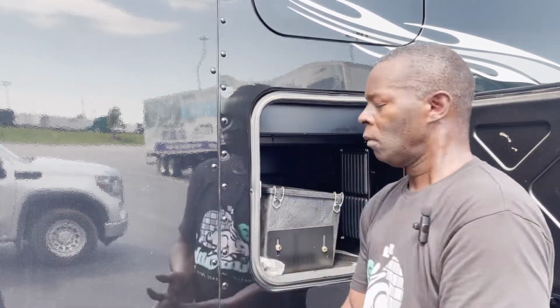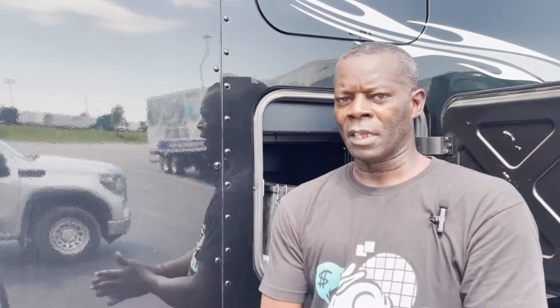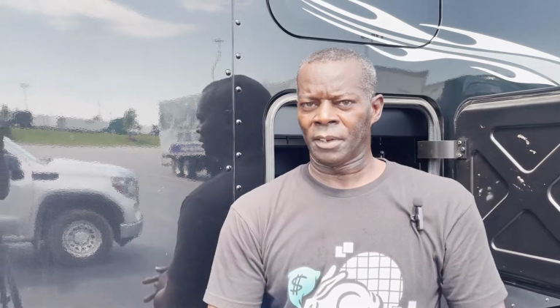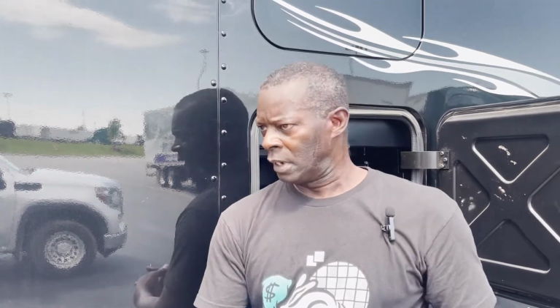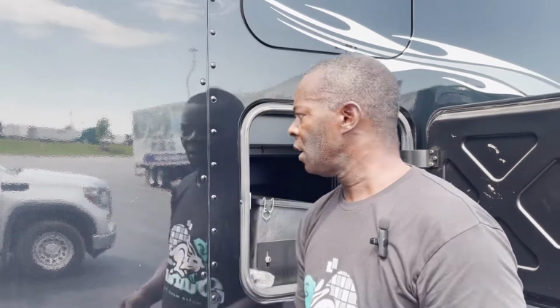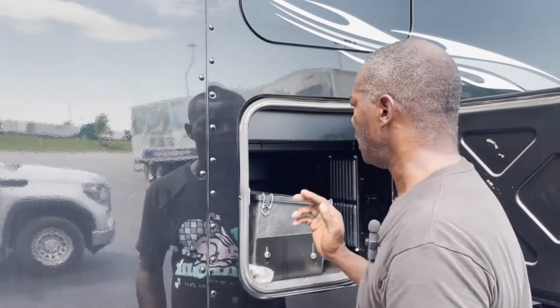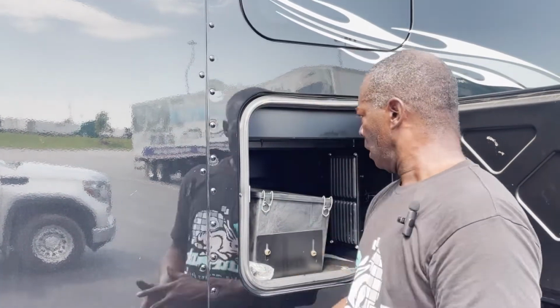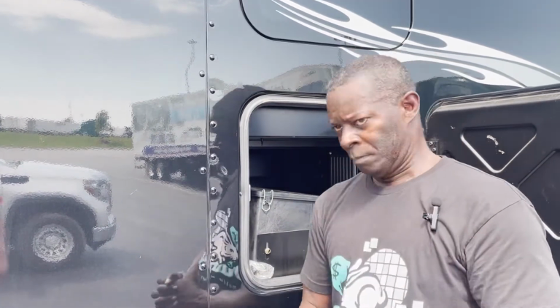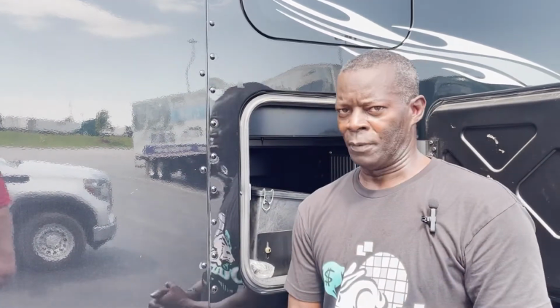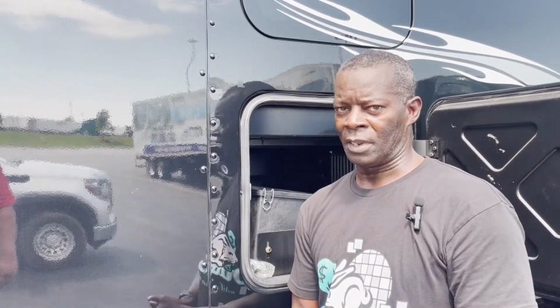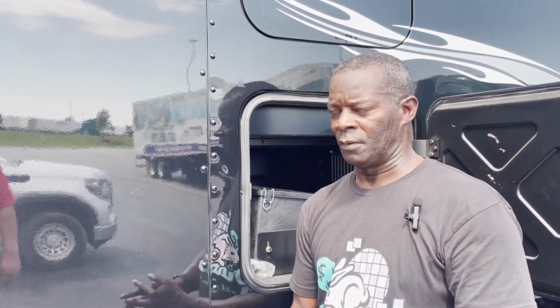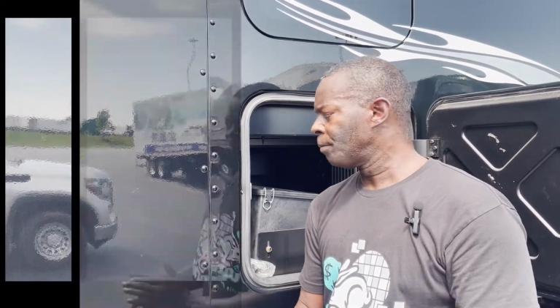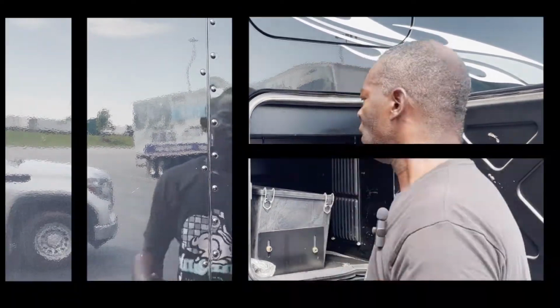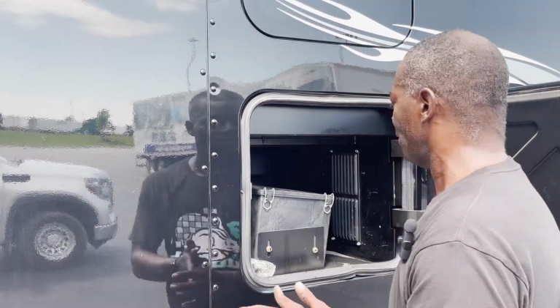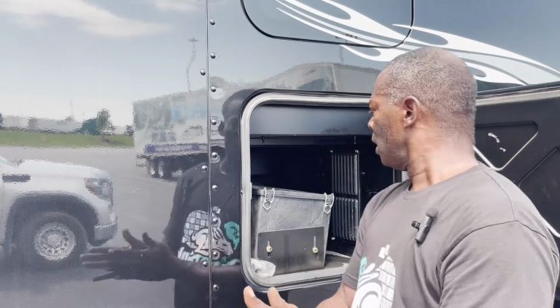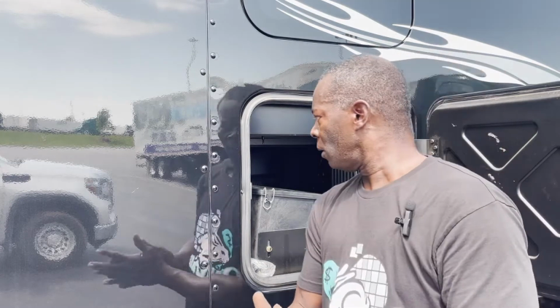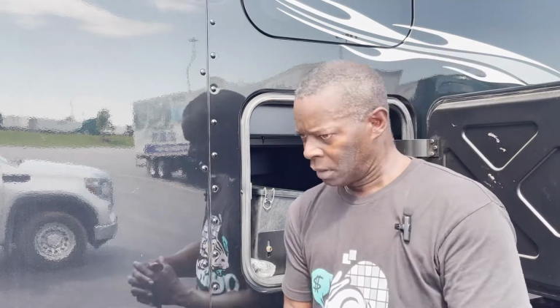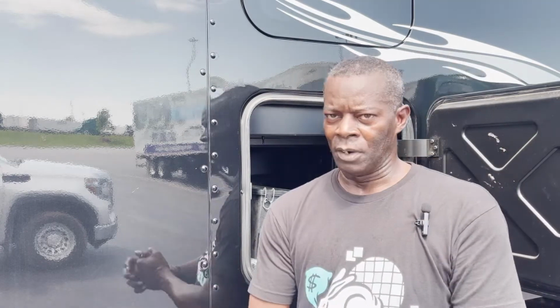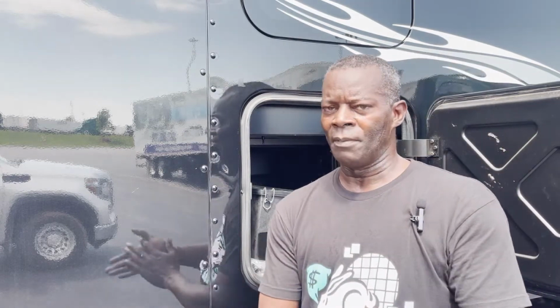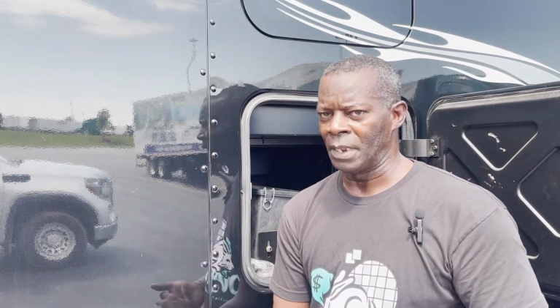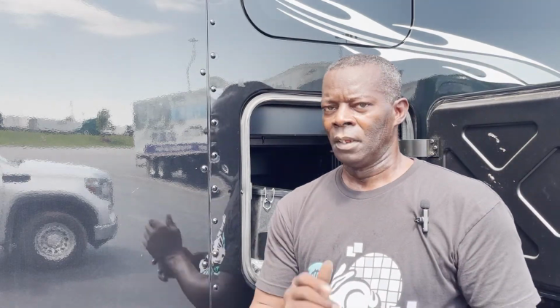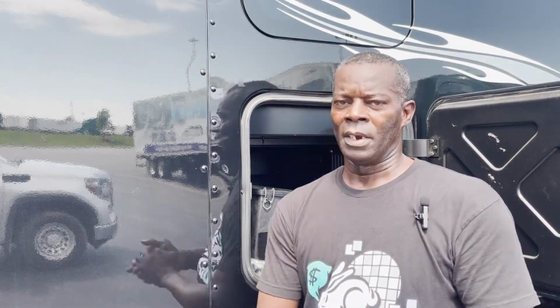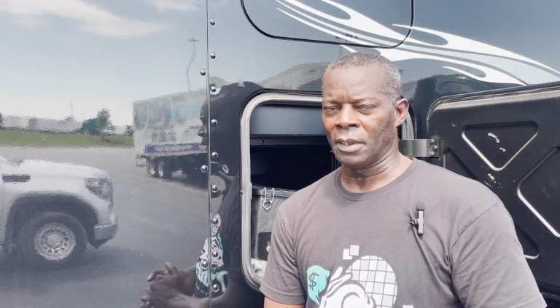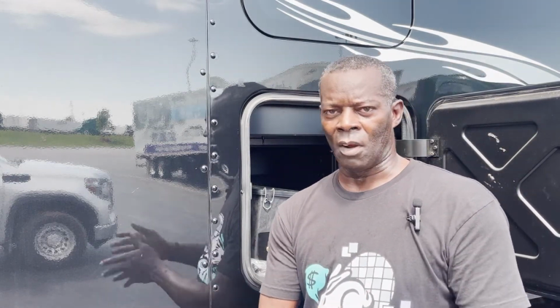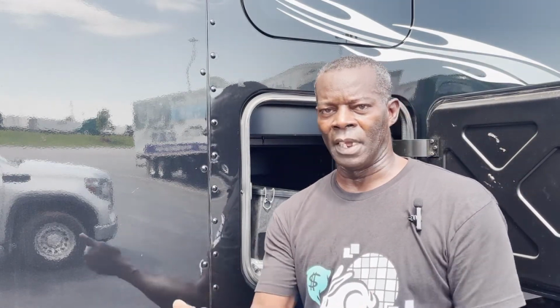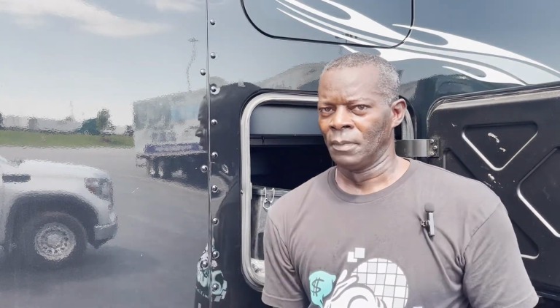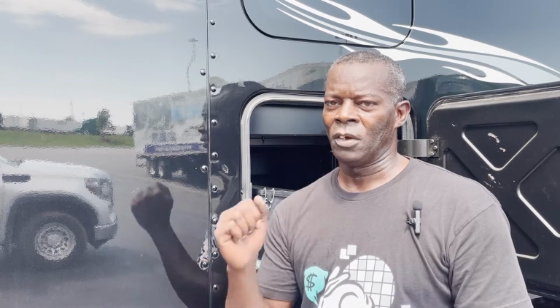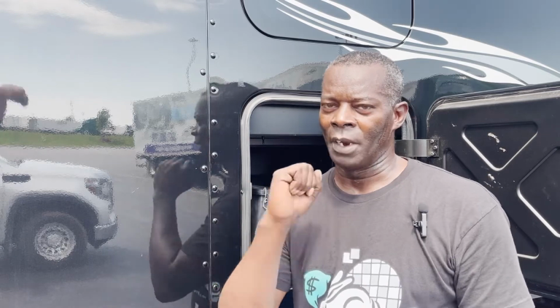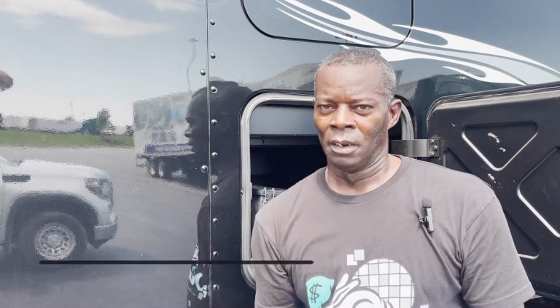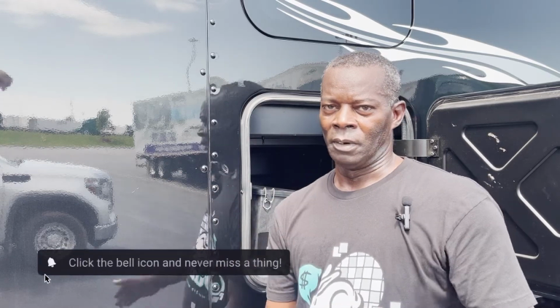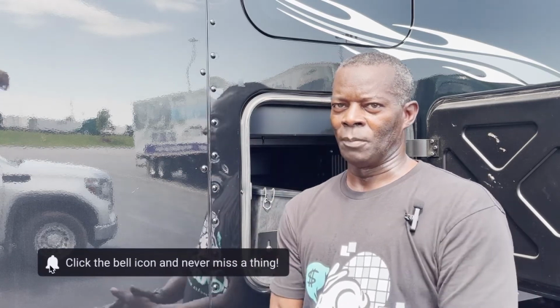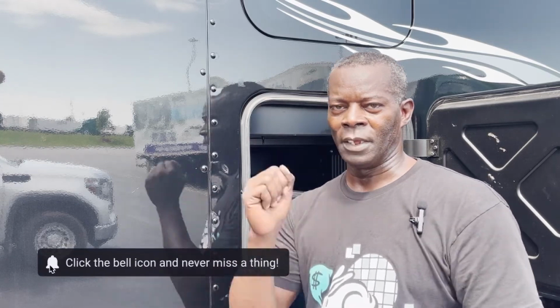Voila — that completes the changing of the filter from the rear side of this vehicle. If you enjoyed the video, please go ahead and like, subscribe, and click. Make sure you do all of that — we need your support. Thank you.